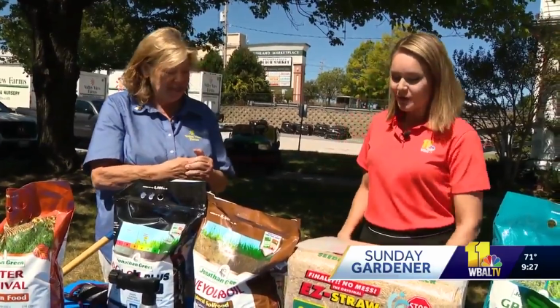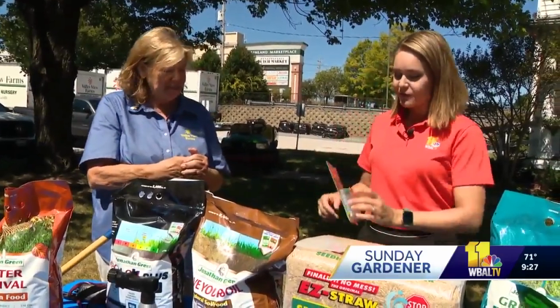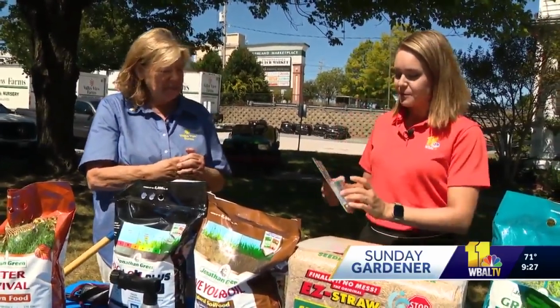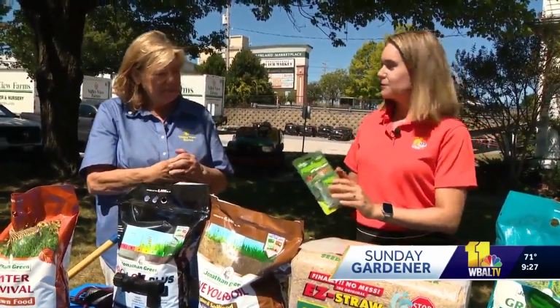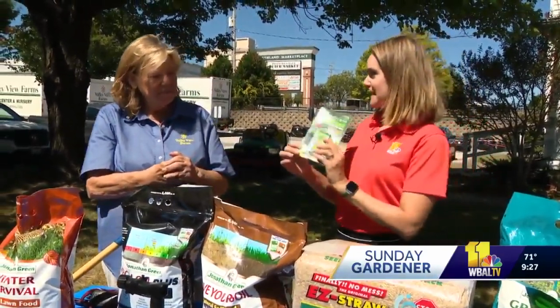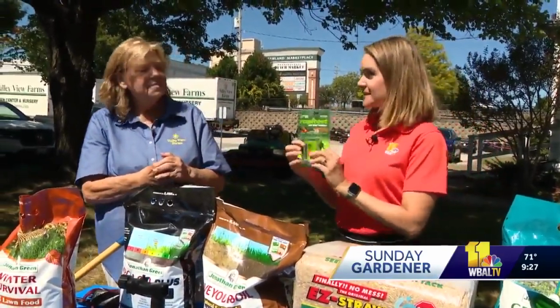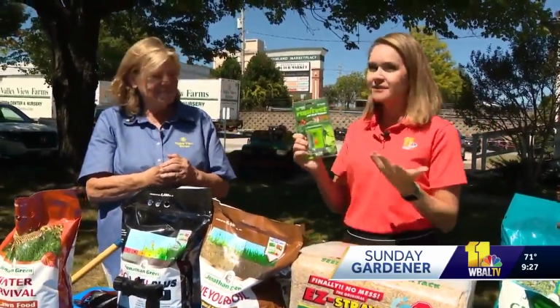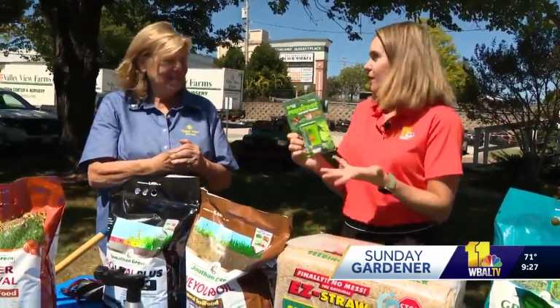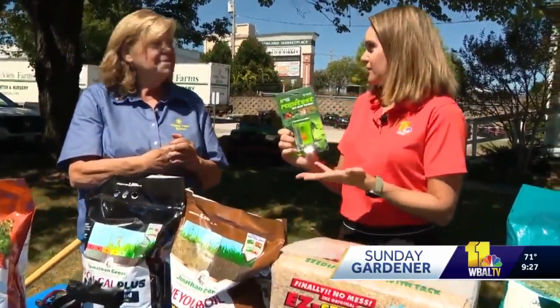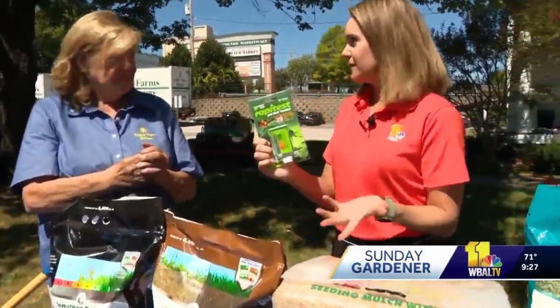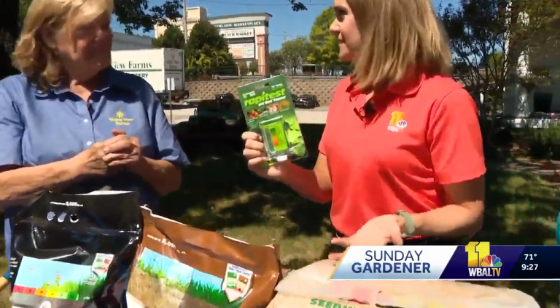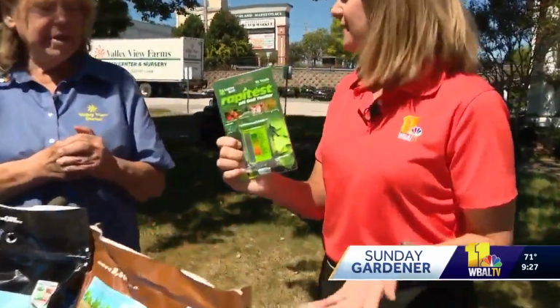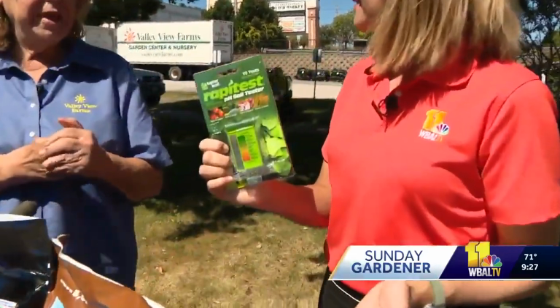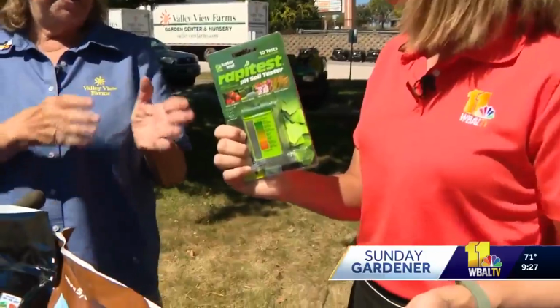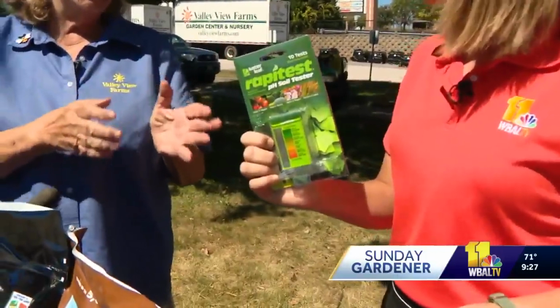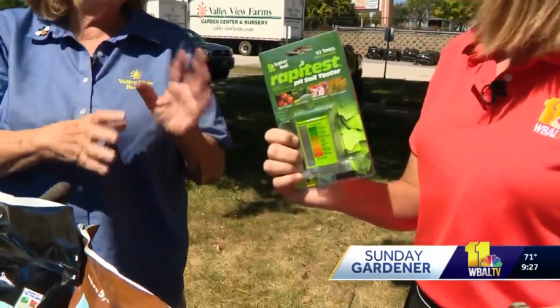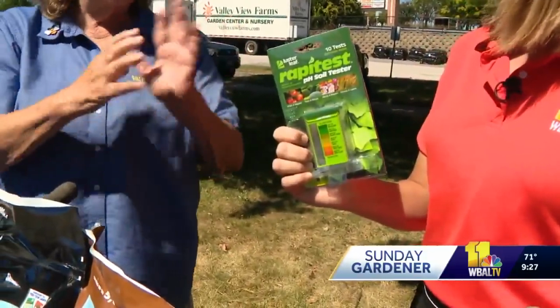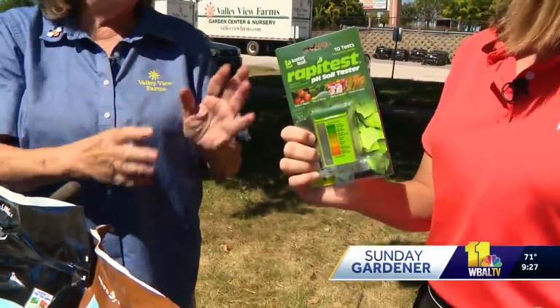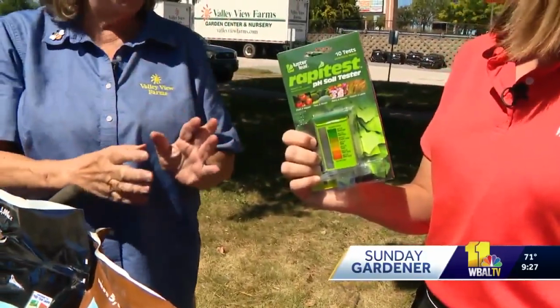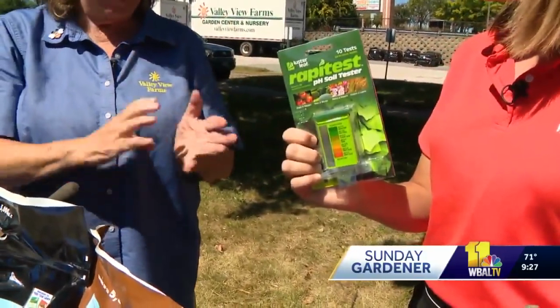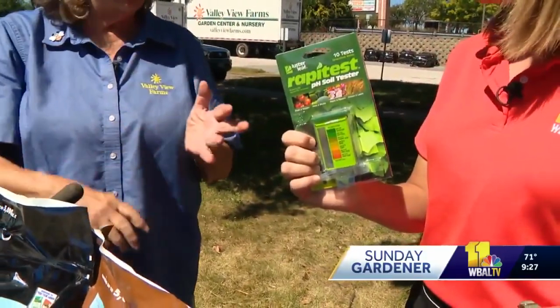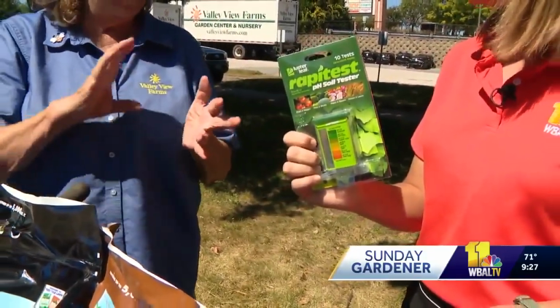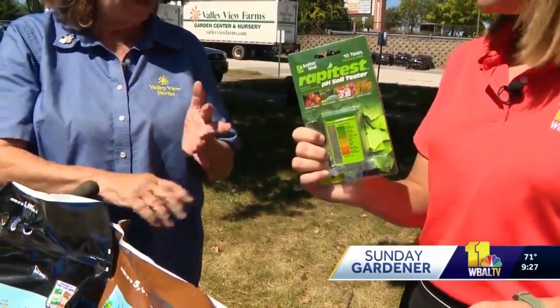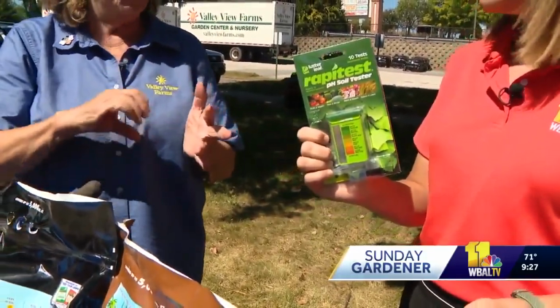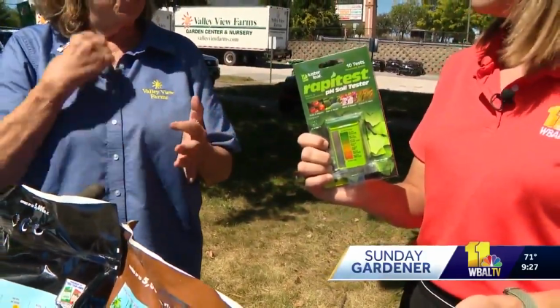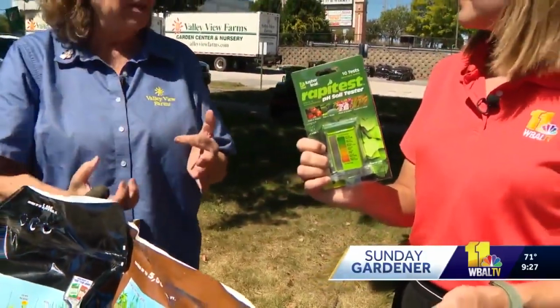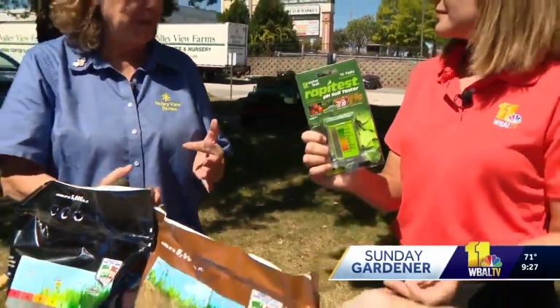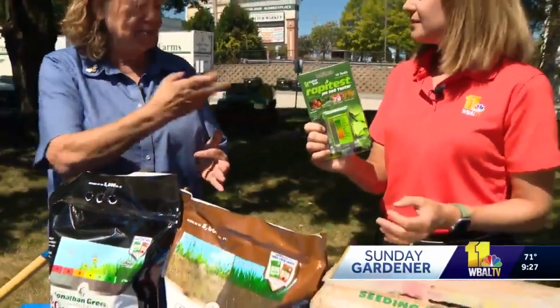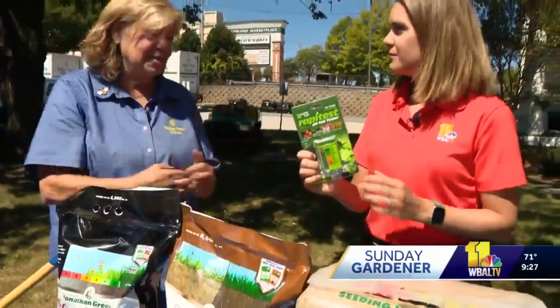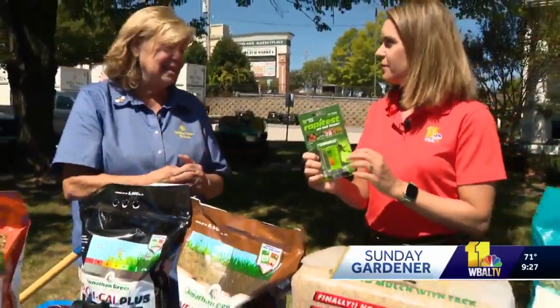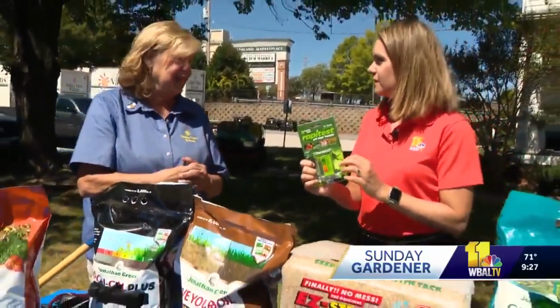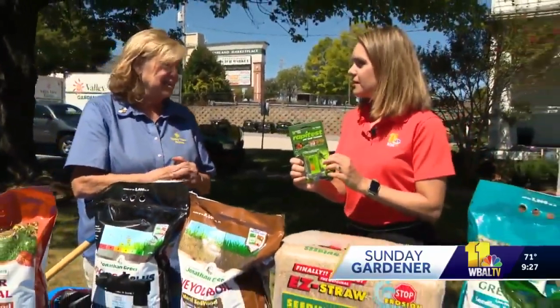One of the first steps people can do is play scientist, because they need to know what their lawn even needs. Because the pH — if the pH is right in your lawn, all these other products work better. The seed is going to come out better, the fertilizer is going to work better and be available to the plant. So that's the key to getting that straight.